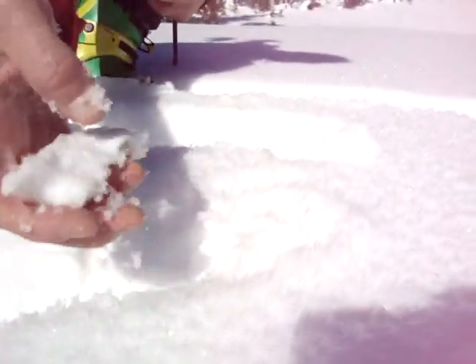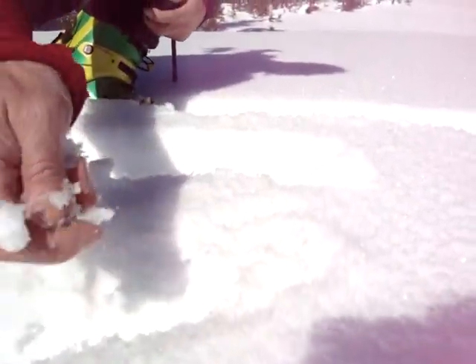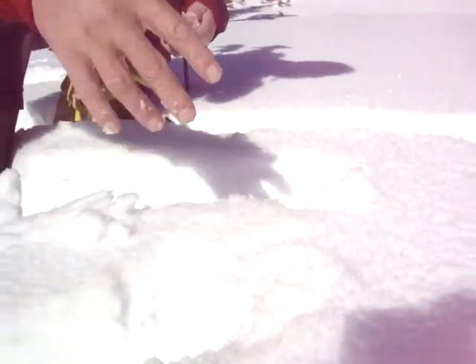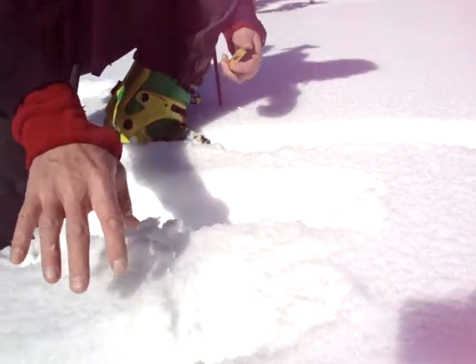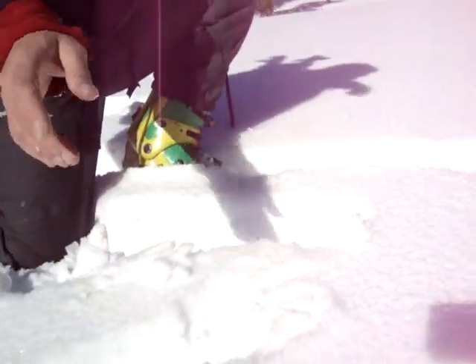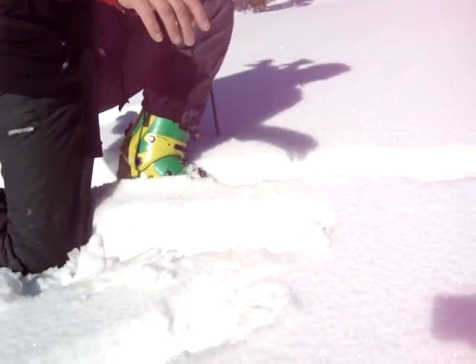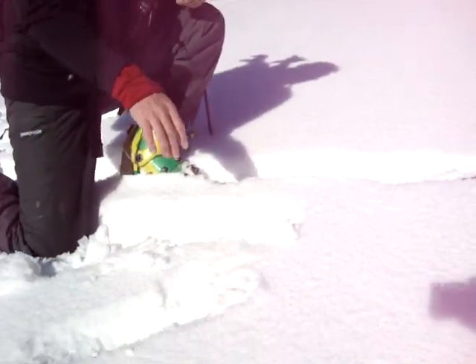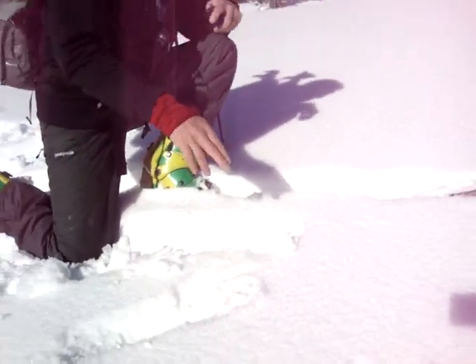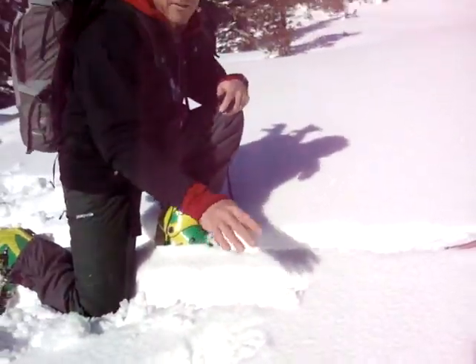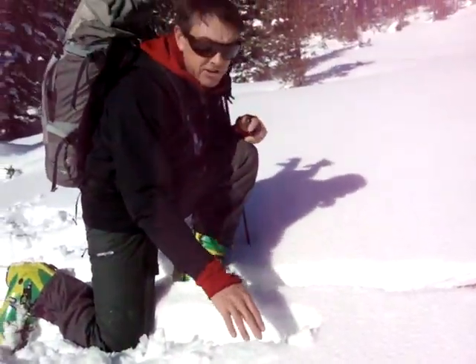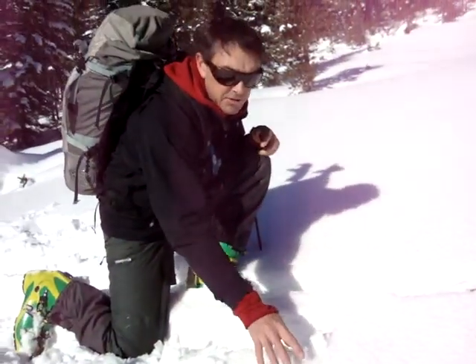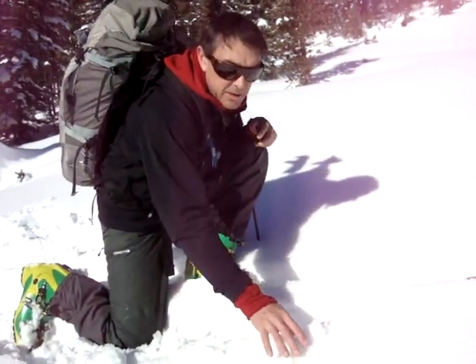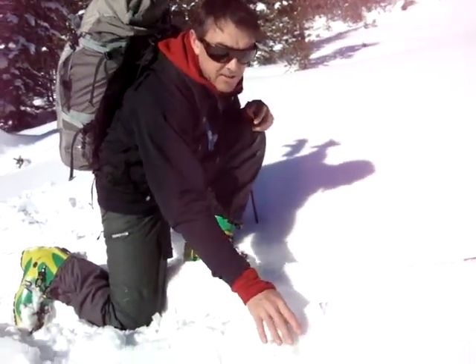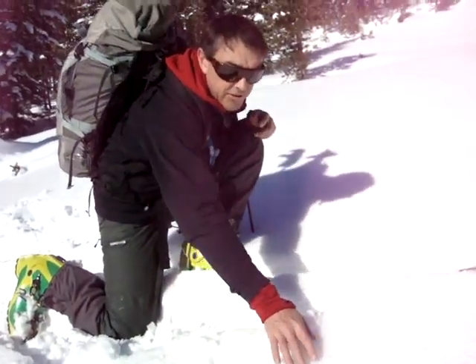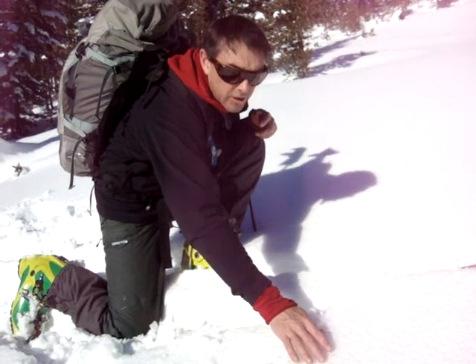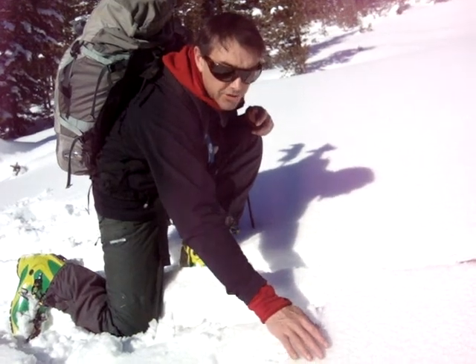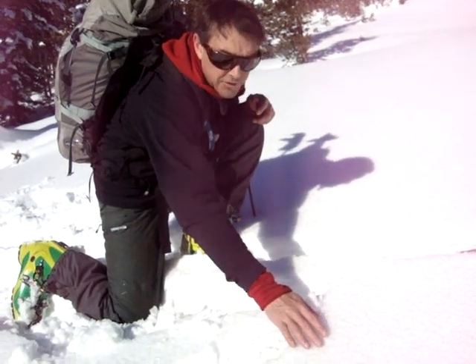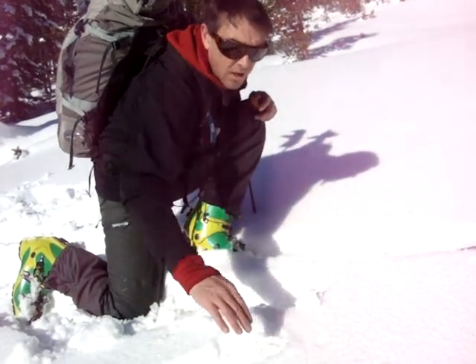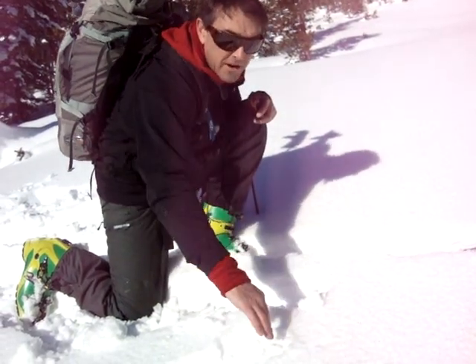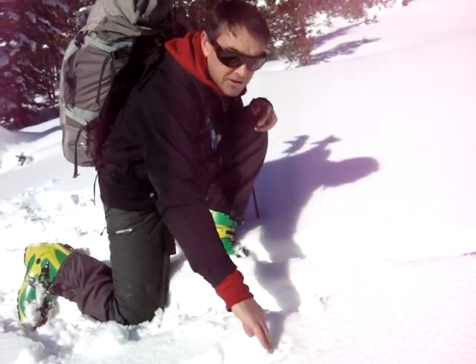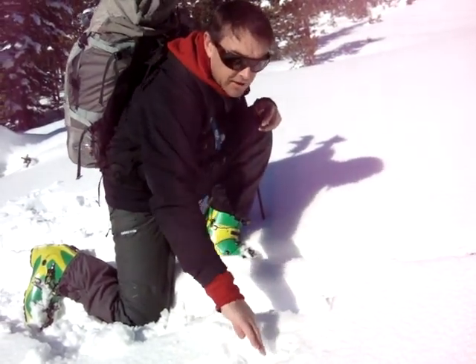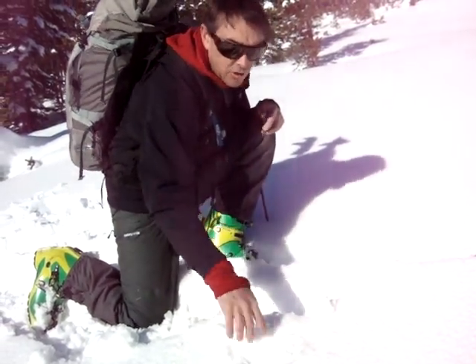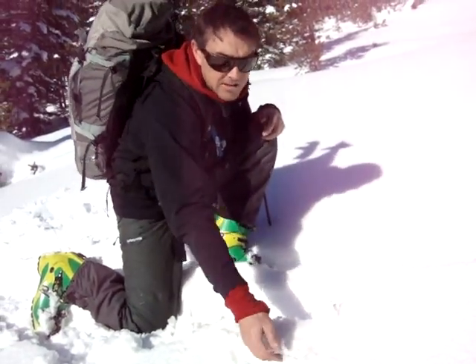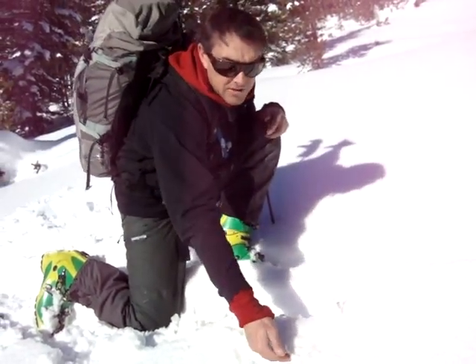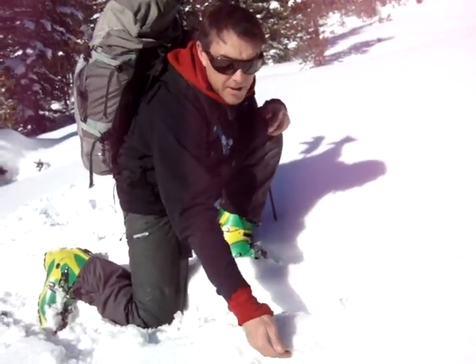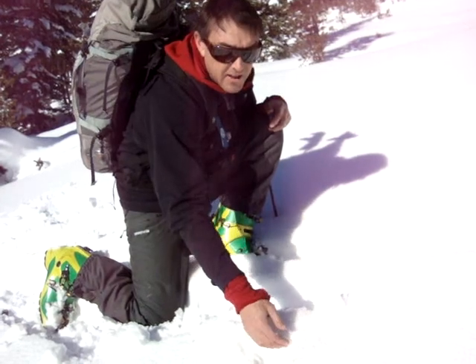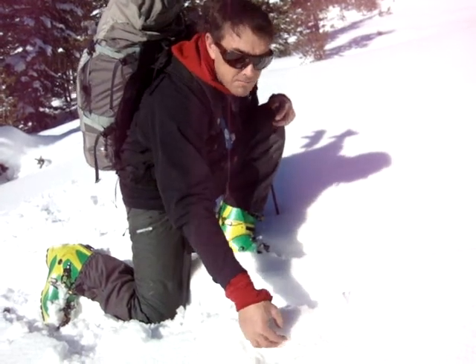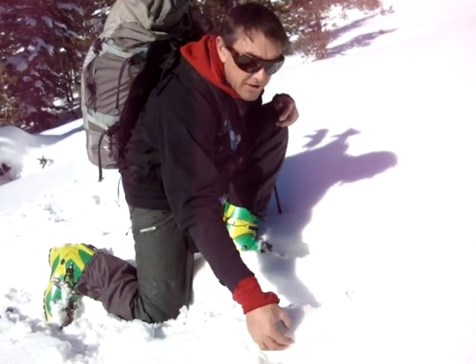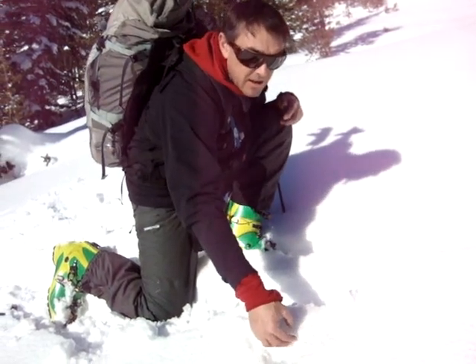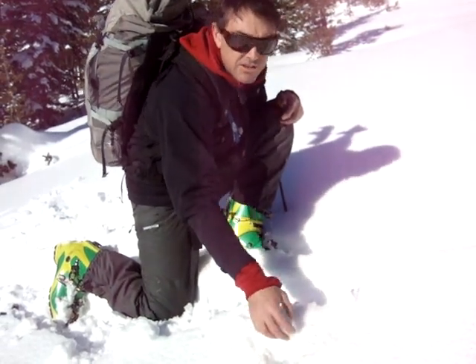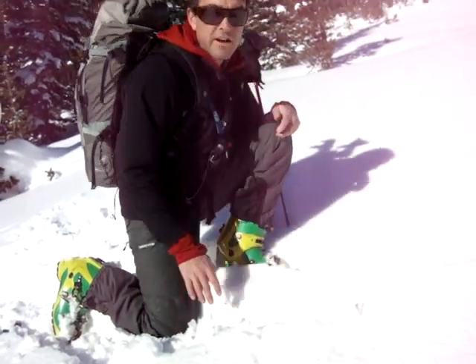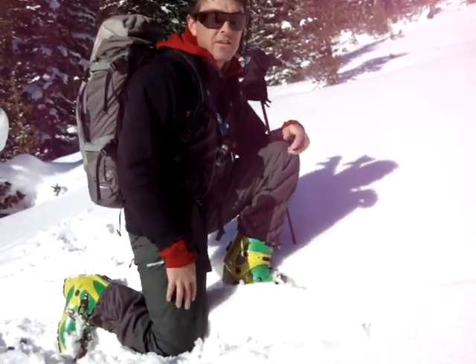We've got some long-wave radiation loss which is keeping the snow surface really cool, but enough short-wave is coming into the snowpack to where it's melting the snow right underneath it.